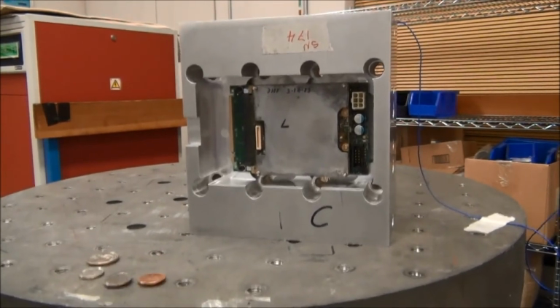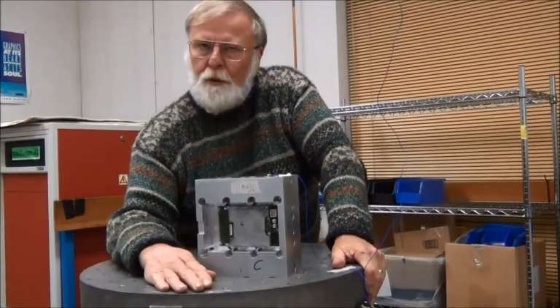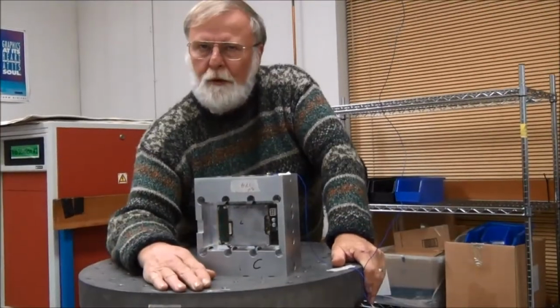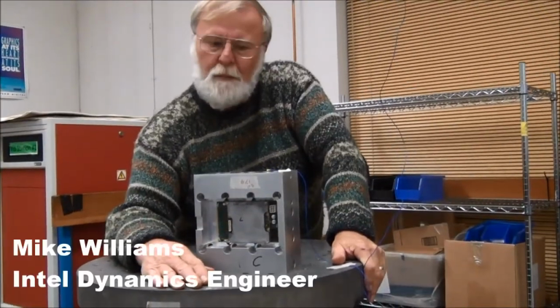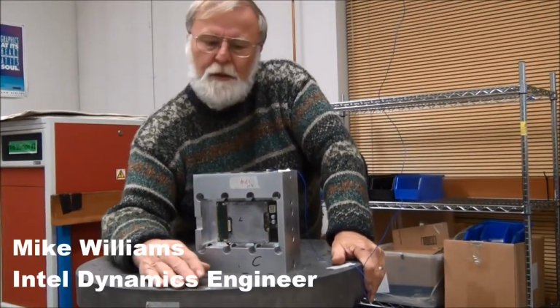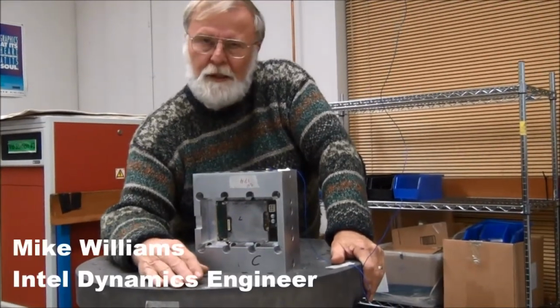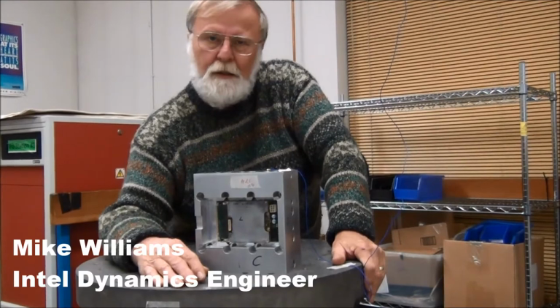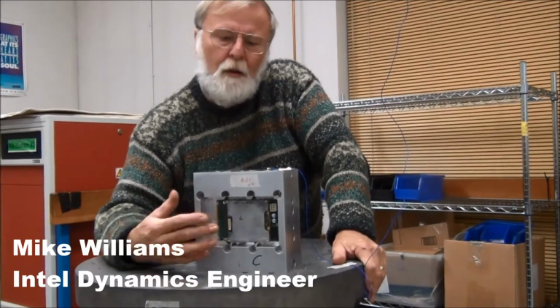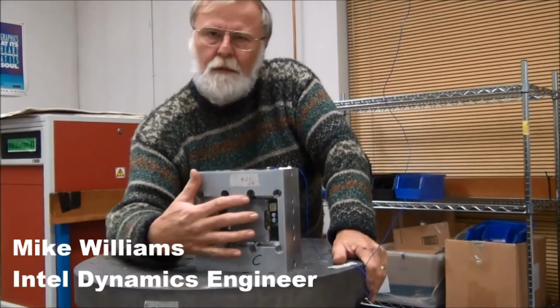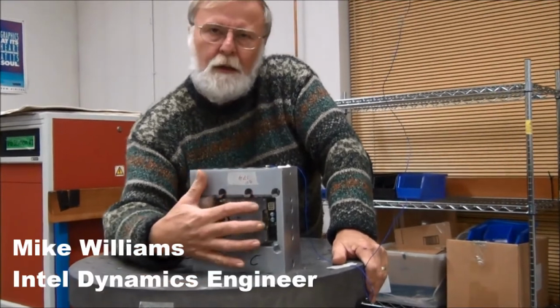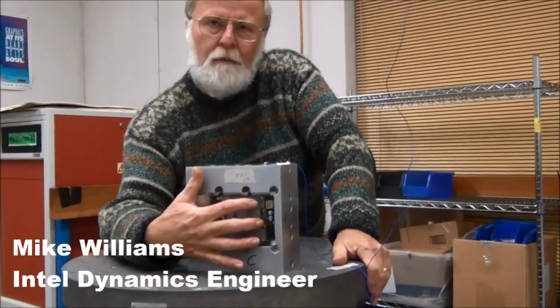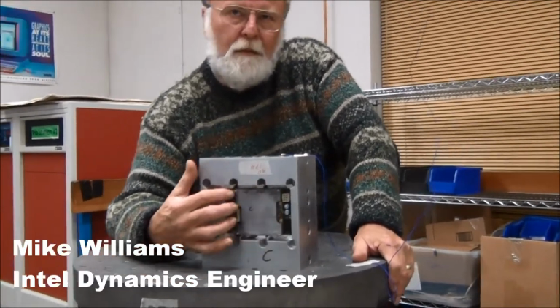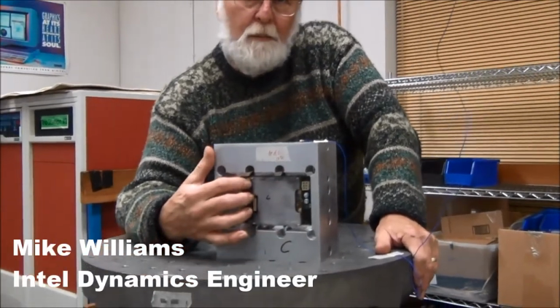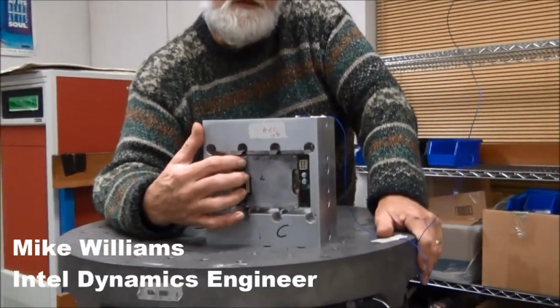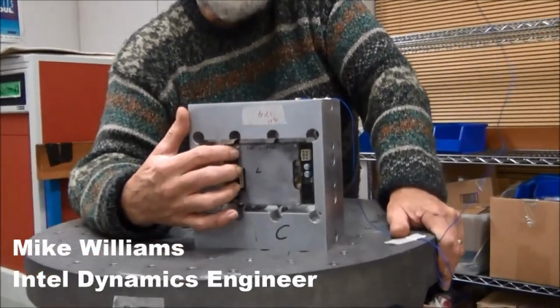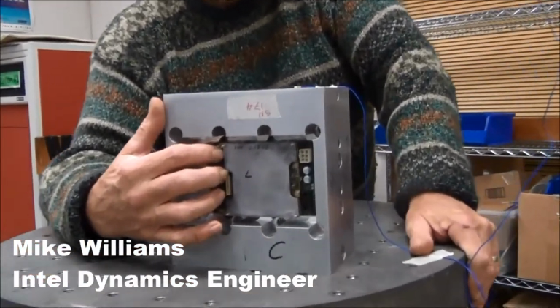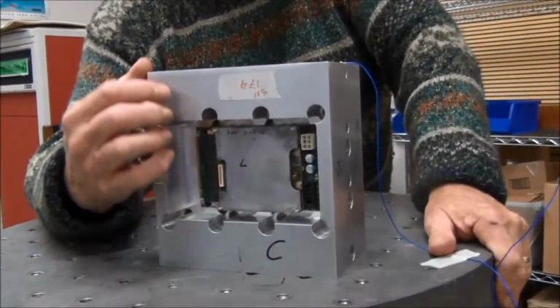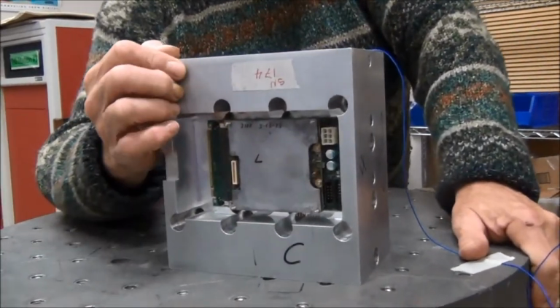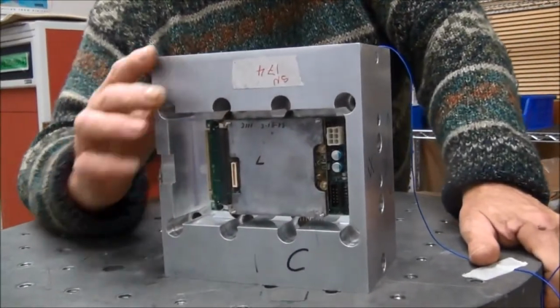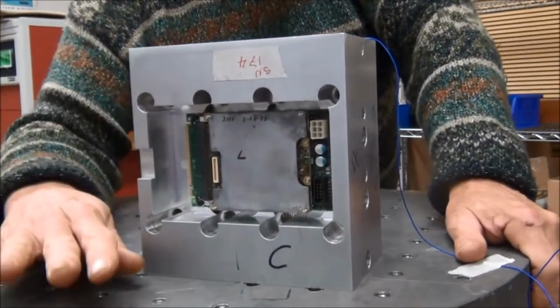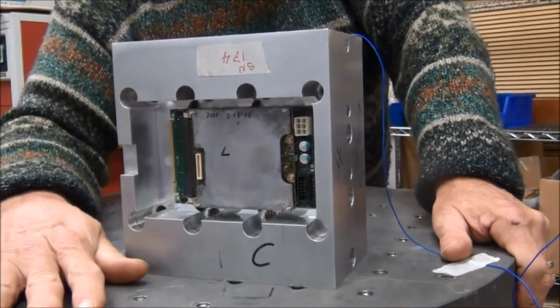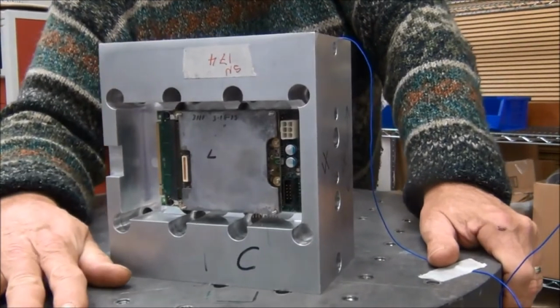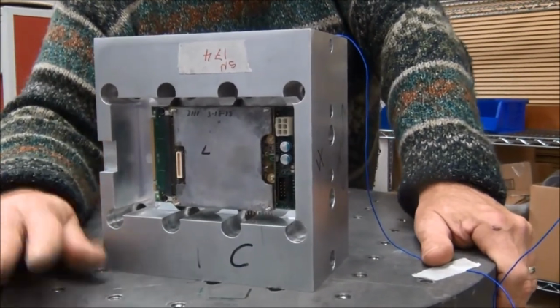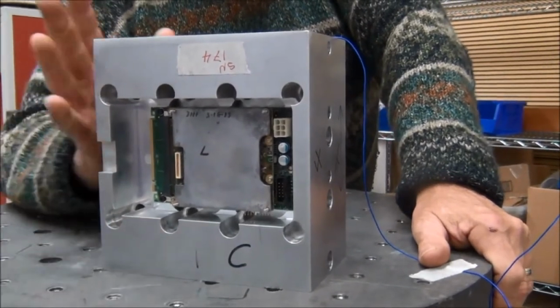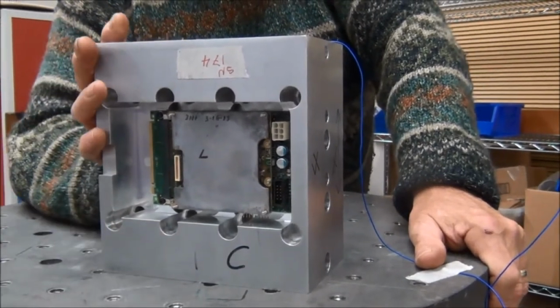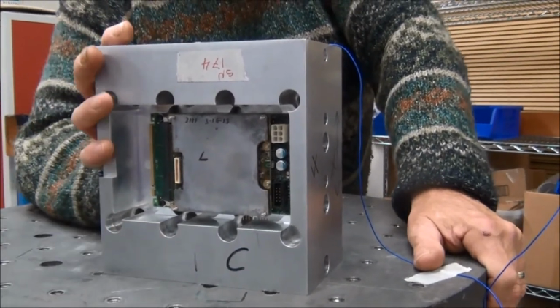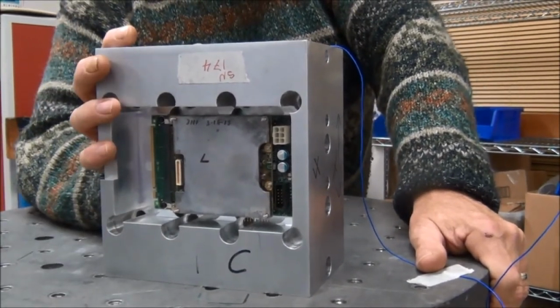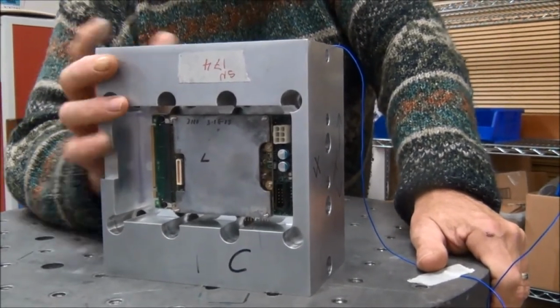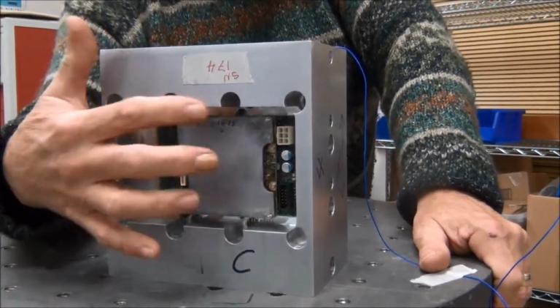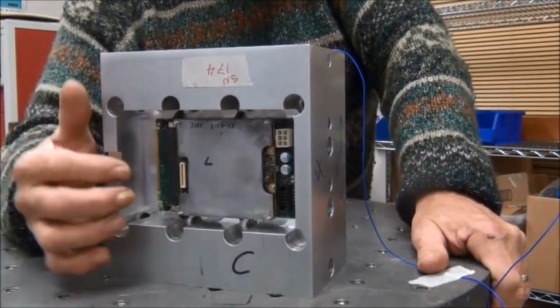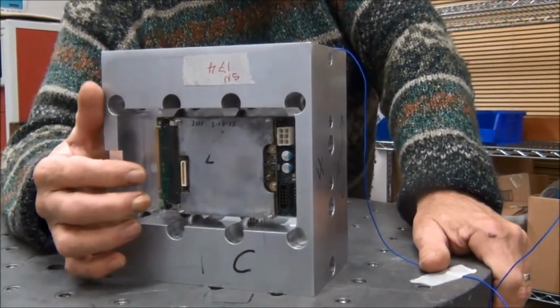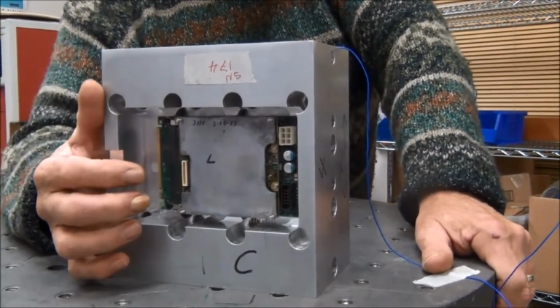What we're doing here is a vibration stress test. We have the in-vehicle infotainment compute module mounted in this fixture. We're delivering a stress to the table, translated through the fixture to the mounting points of the product.